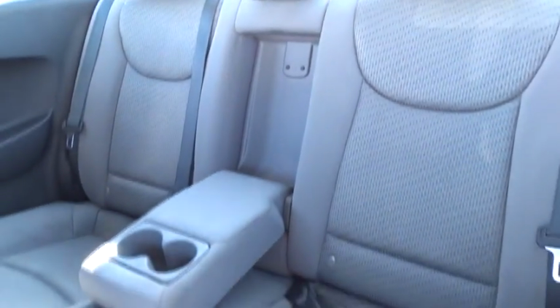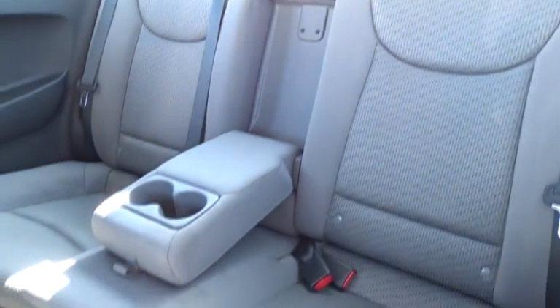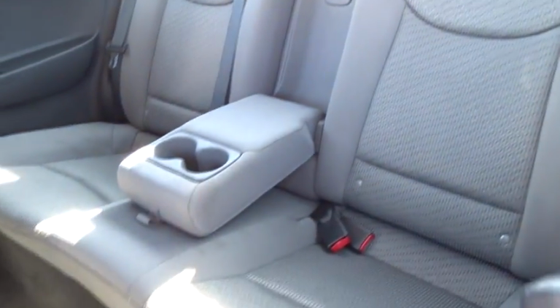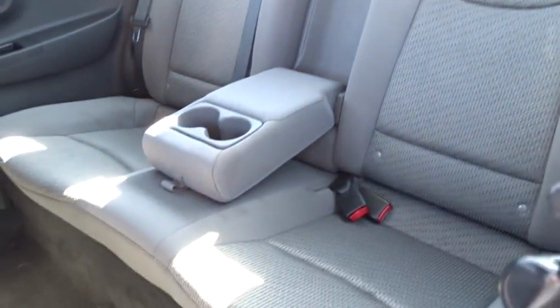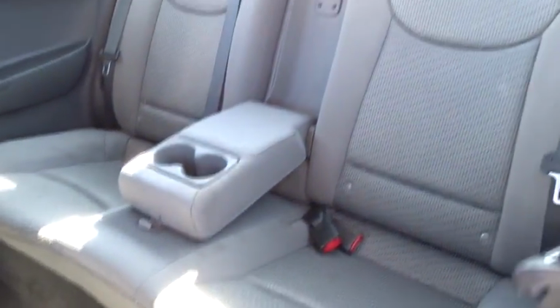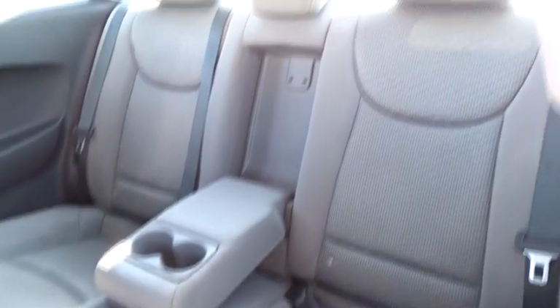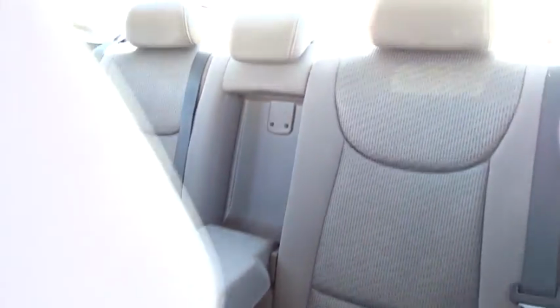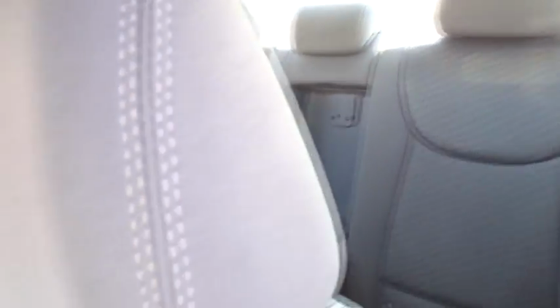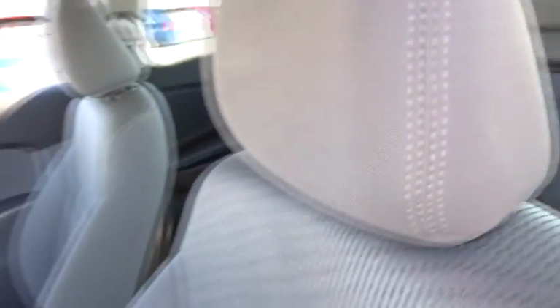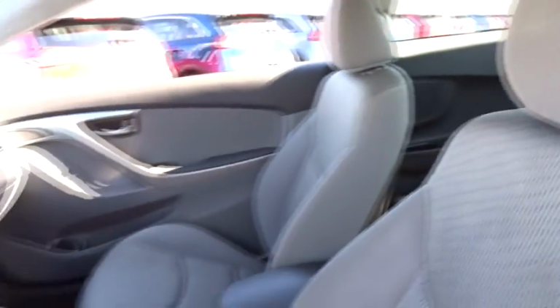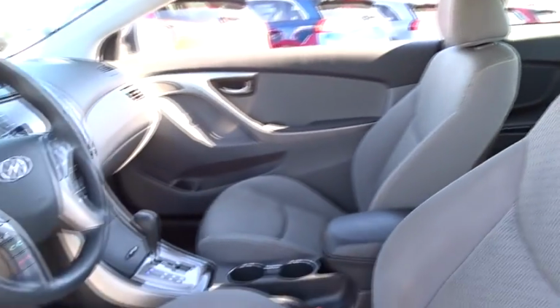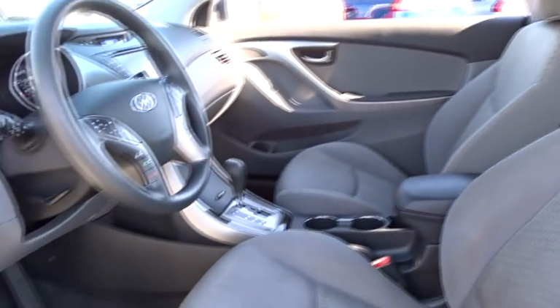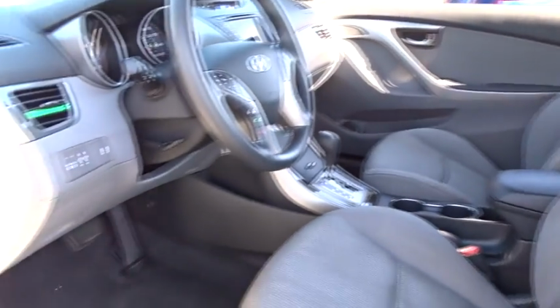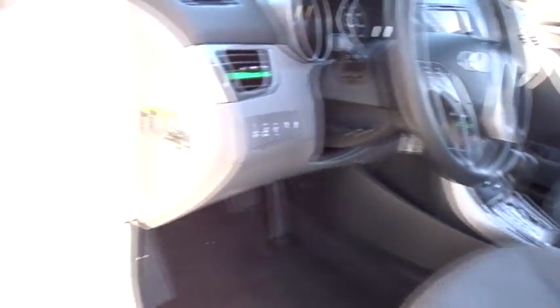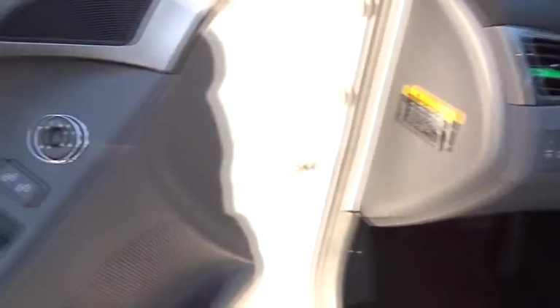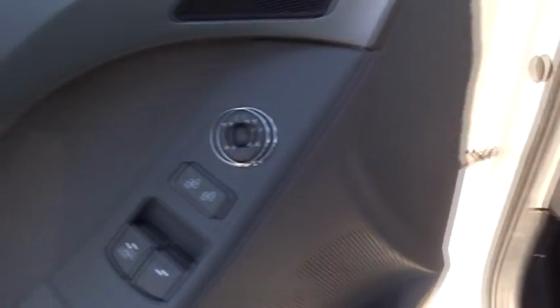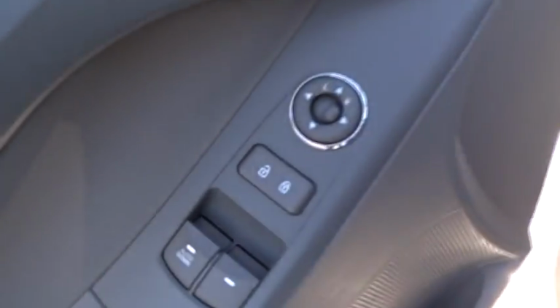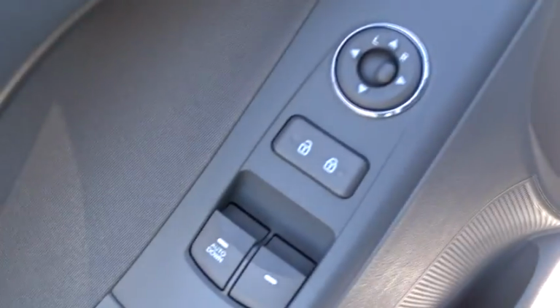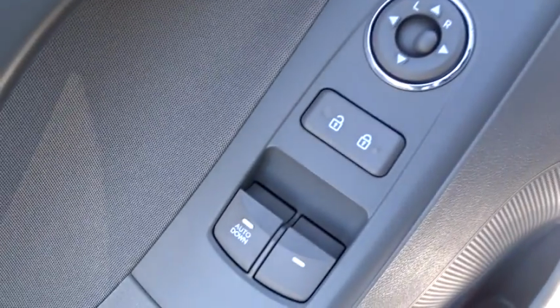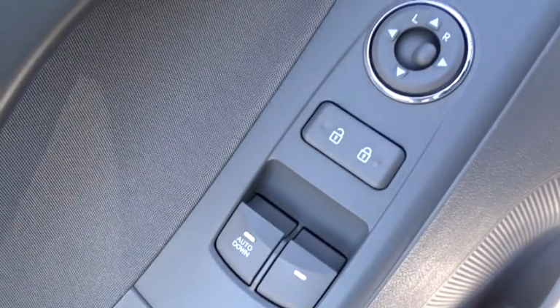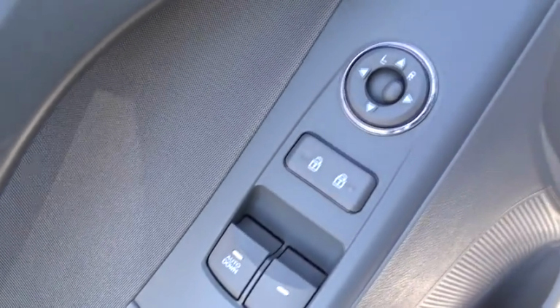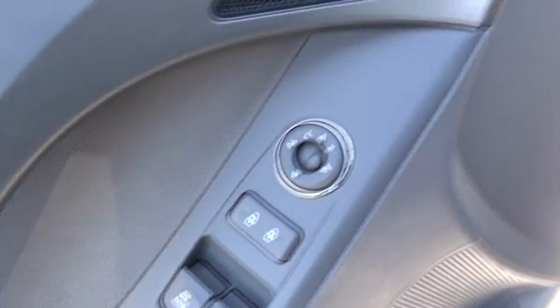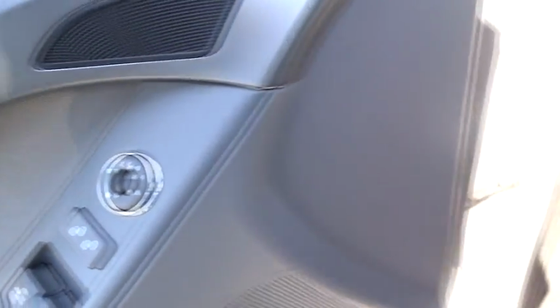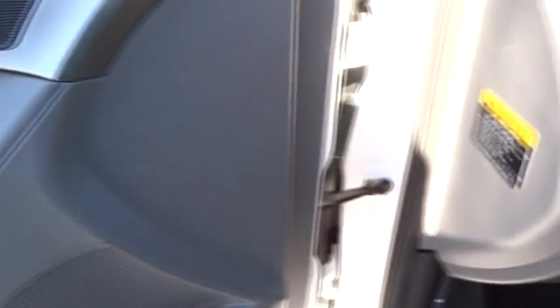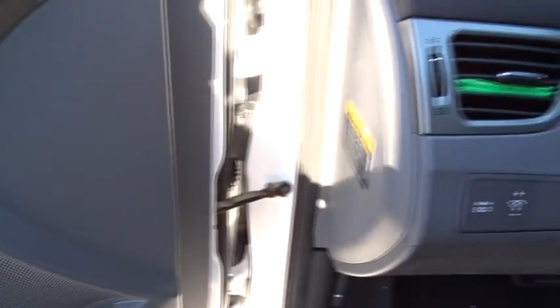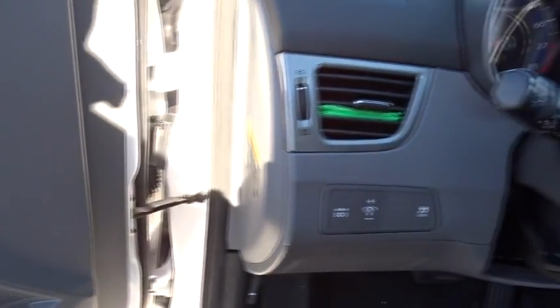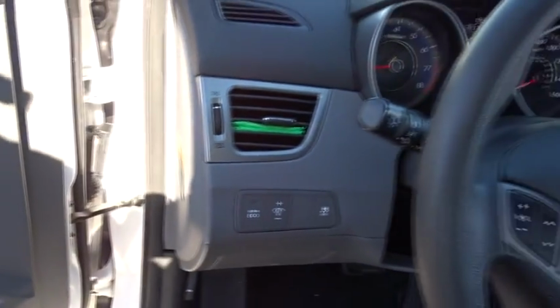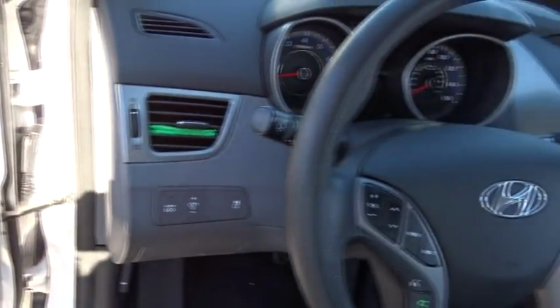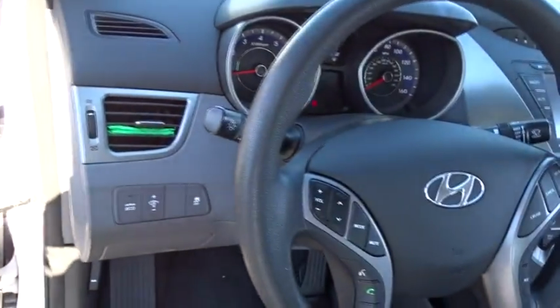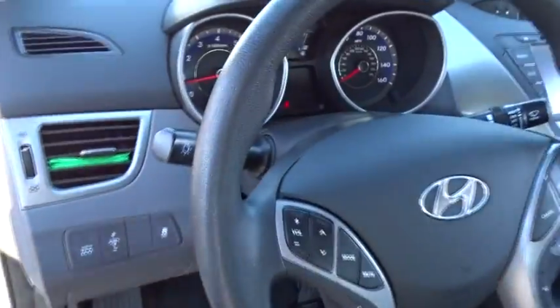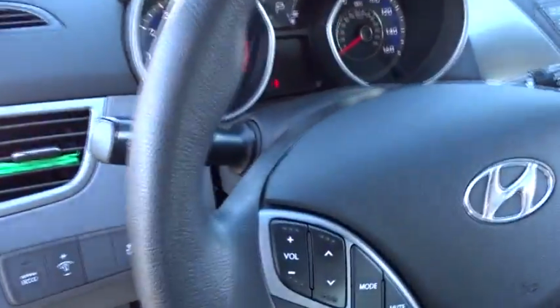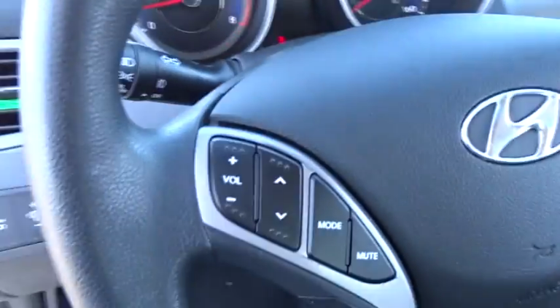Traction control, anti-lock braking system, stability control, keyless entry, steering wheel audio controls, Bluetooth, power steering, adjustable steering wheel, aluminum wheels, four-wheel disc brakes, cruise control, rear defrost.